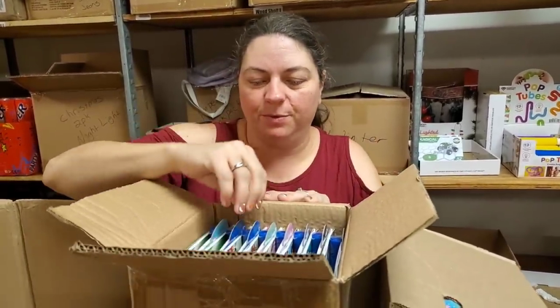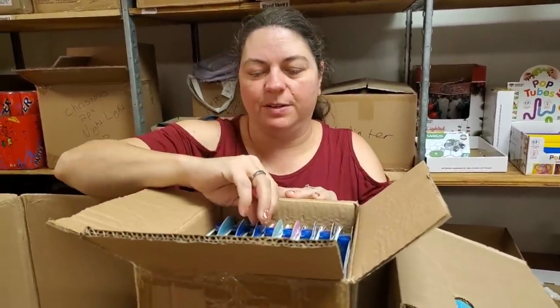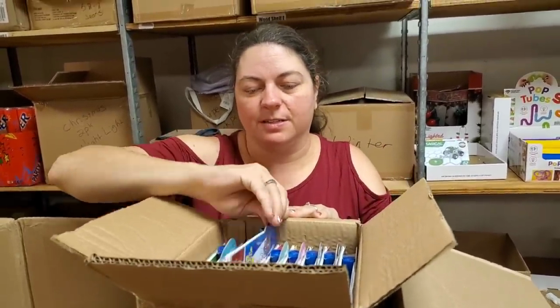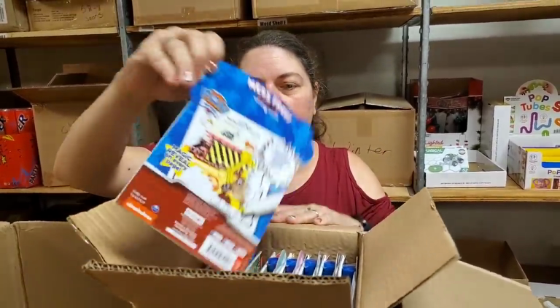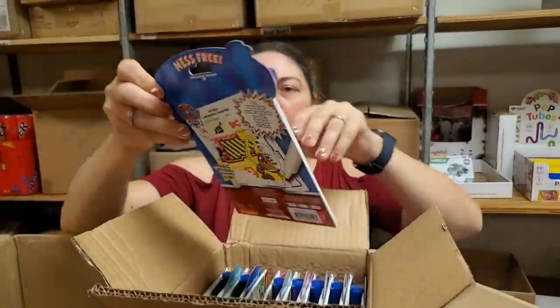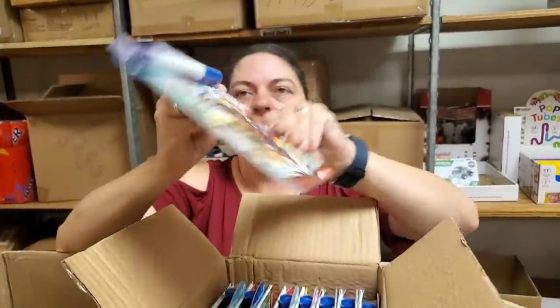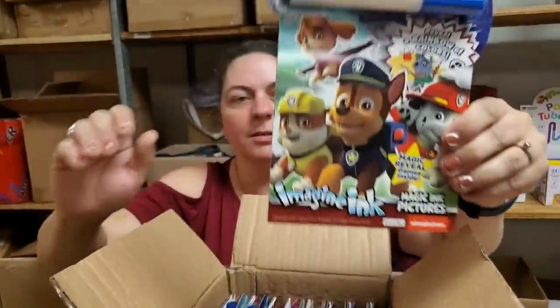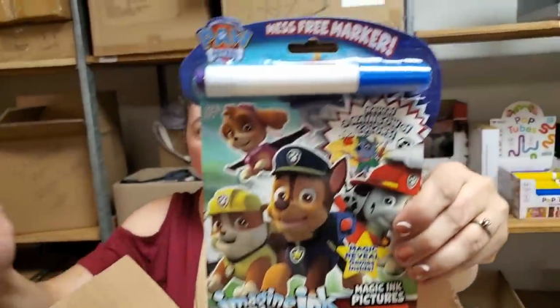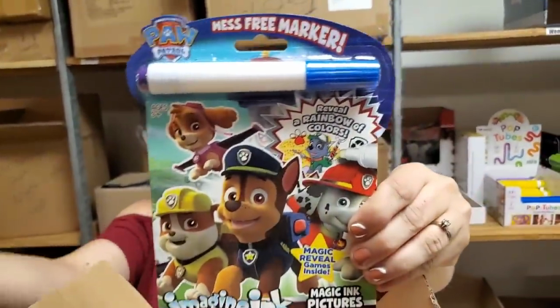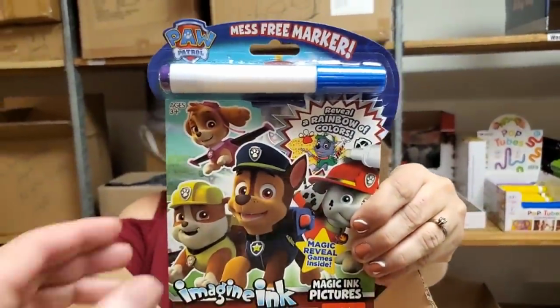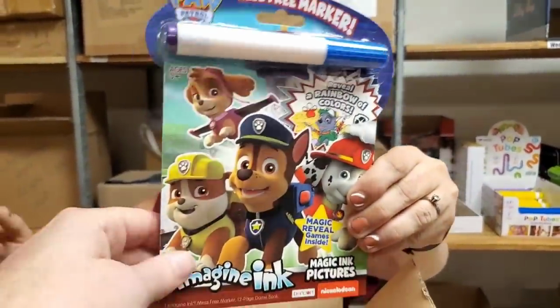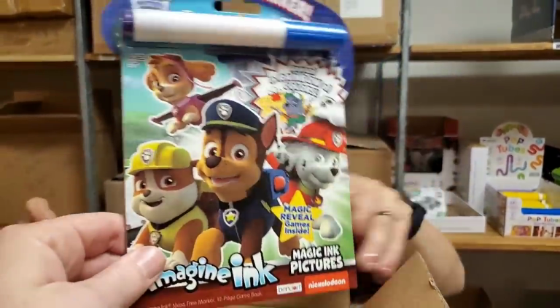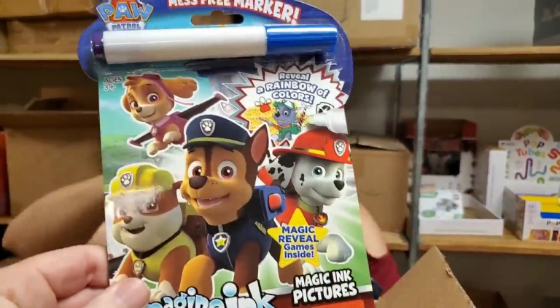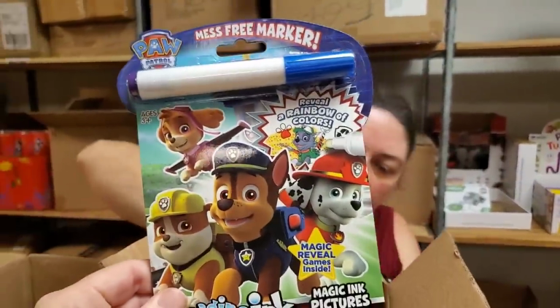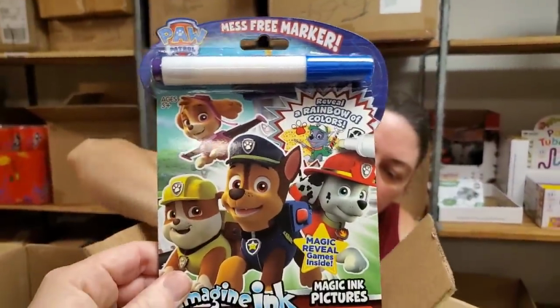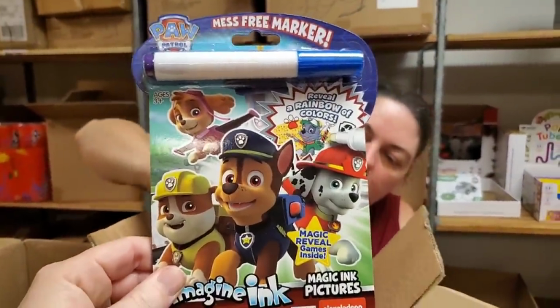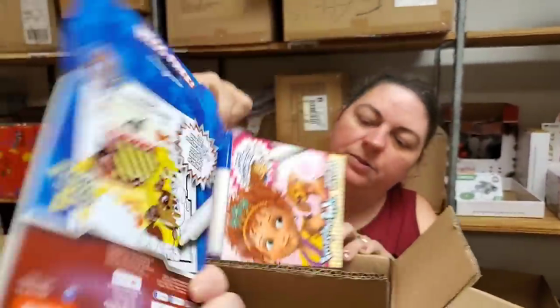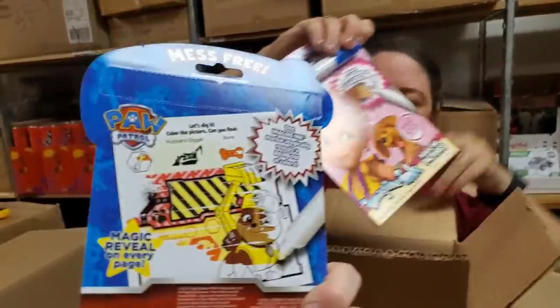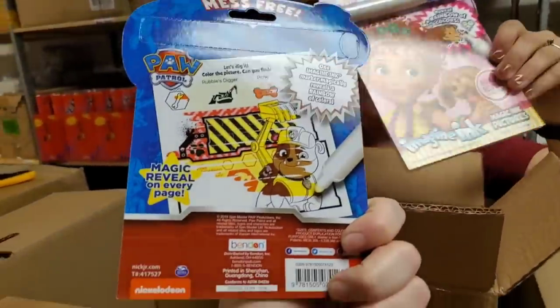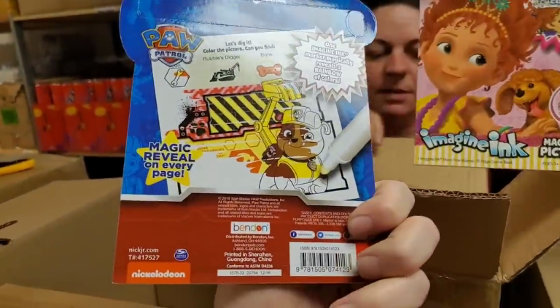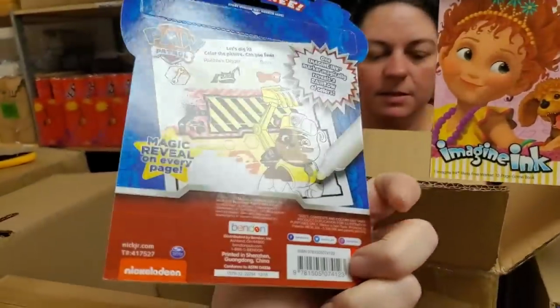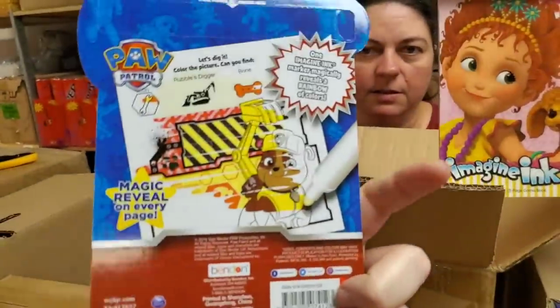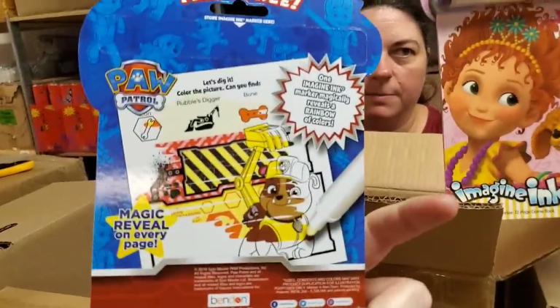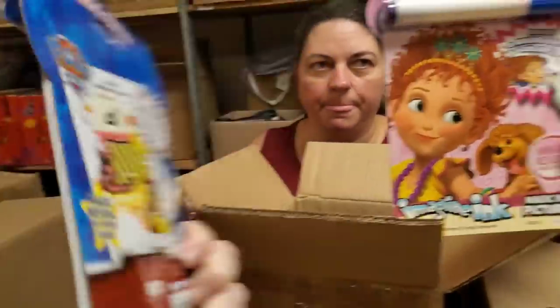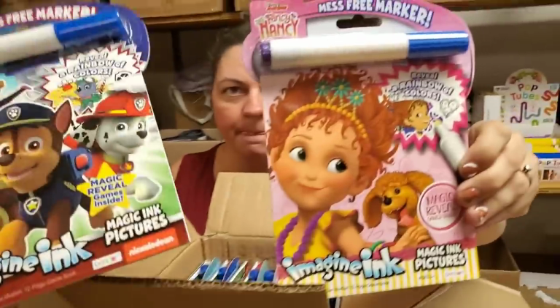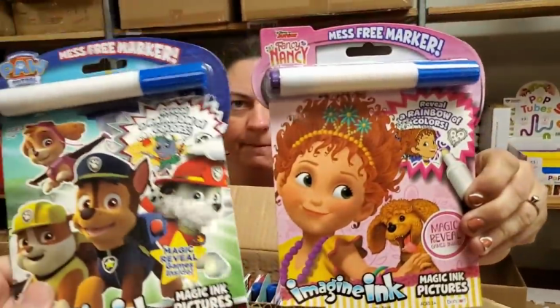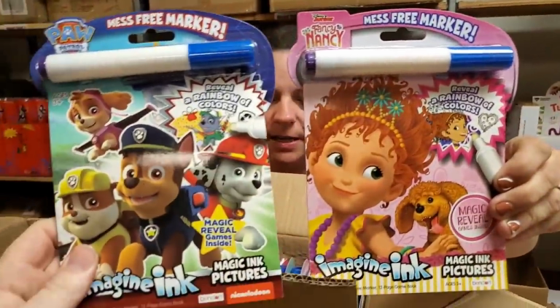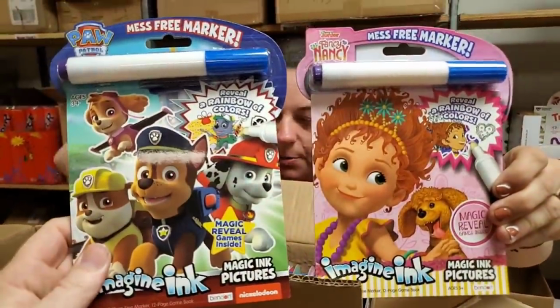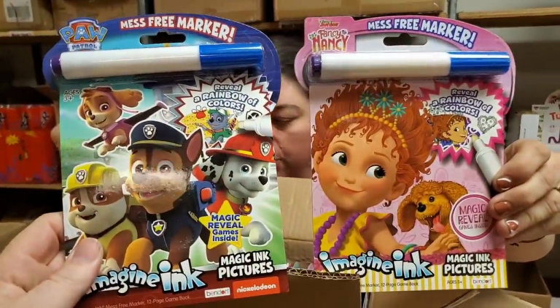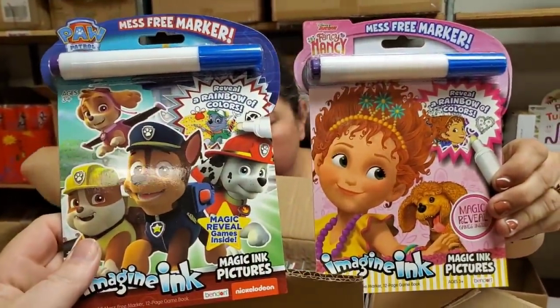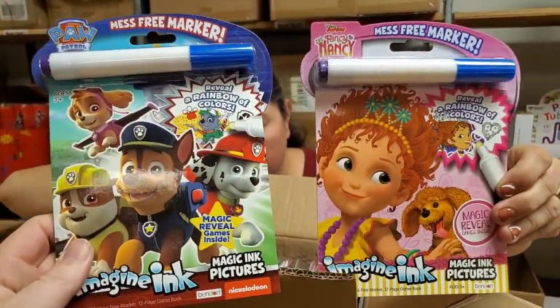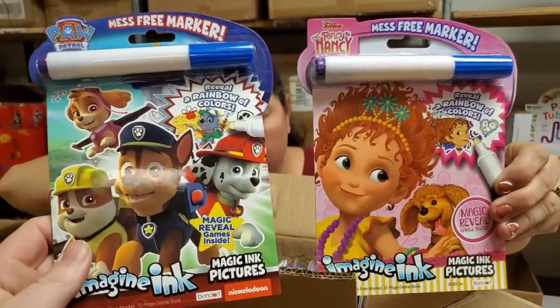Oh, what are these? Imagine Ink — there's a couple different kinds. Paw Patrol, Fancy Nancy and Paw Patrol. Minnie and Mickey. A rainbow of colors. Imagine Ink — LOL.